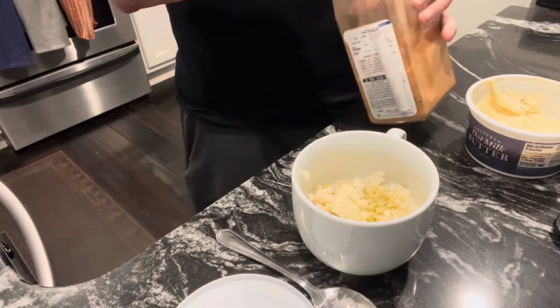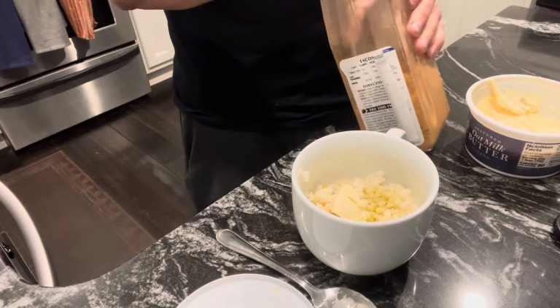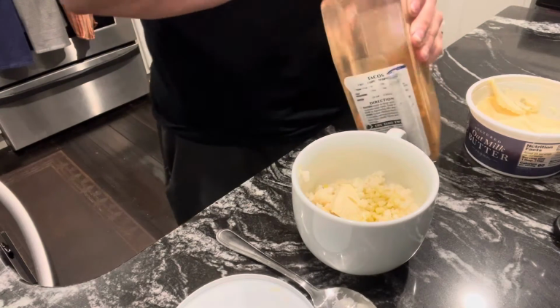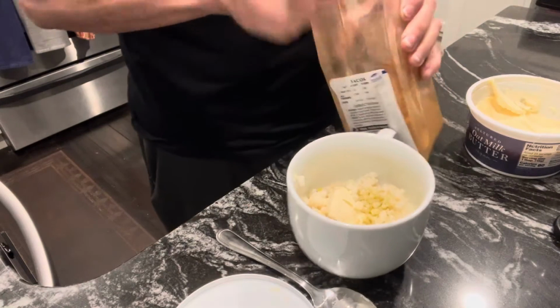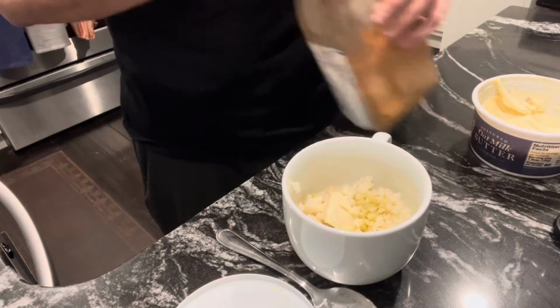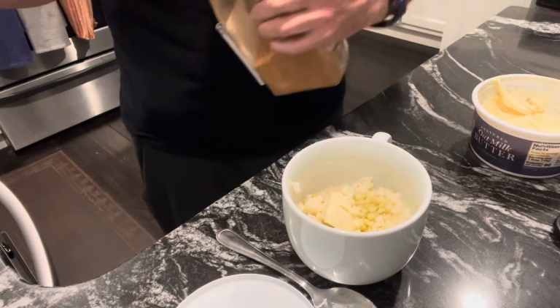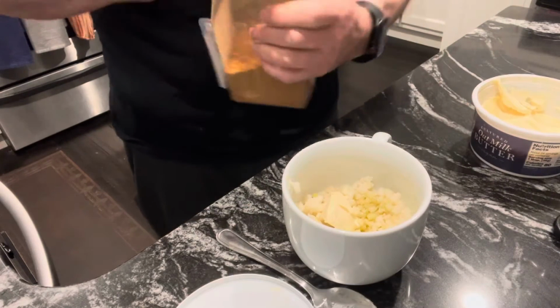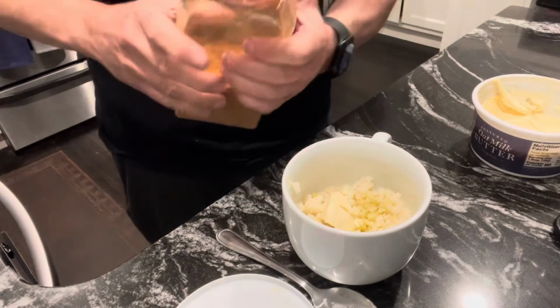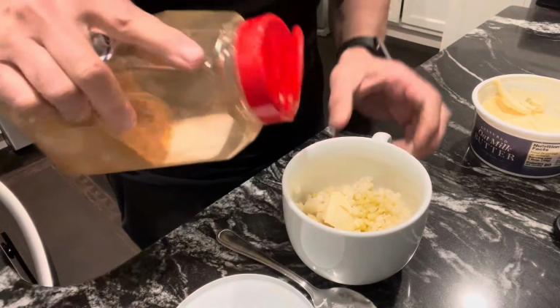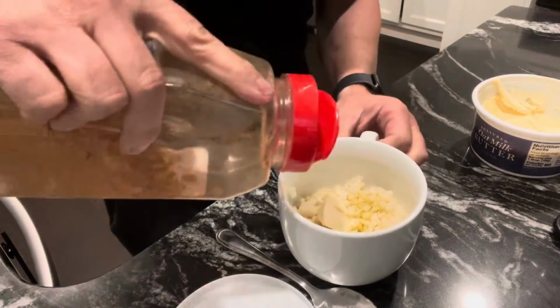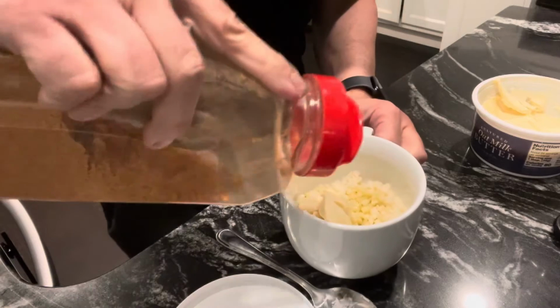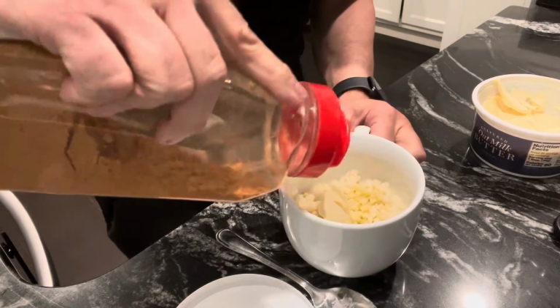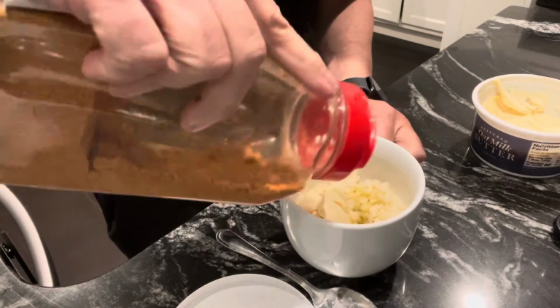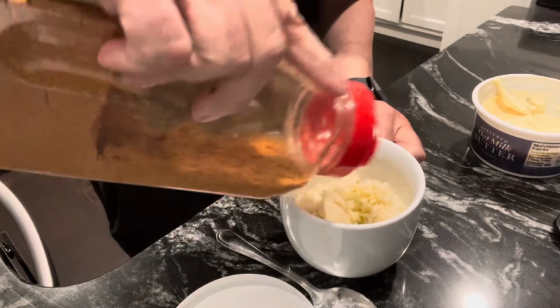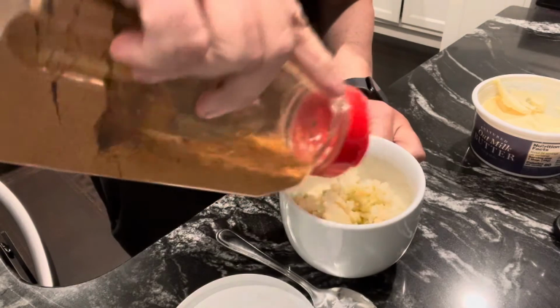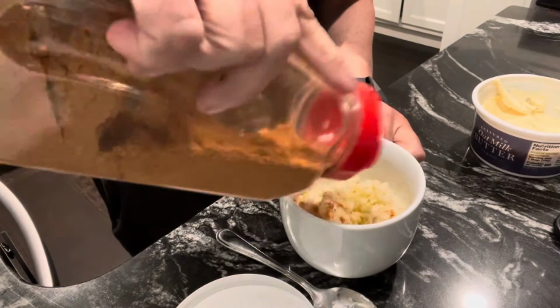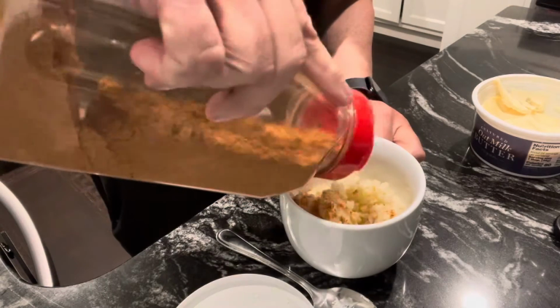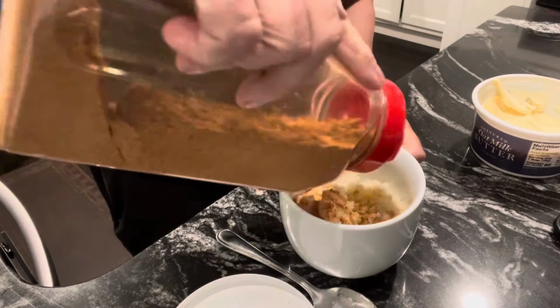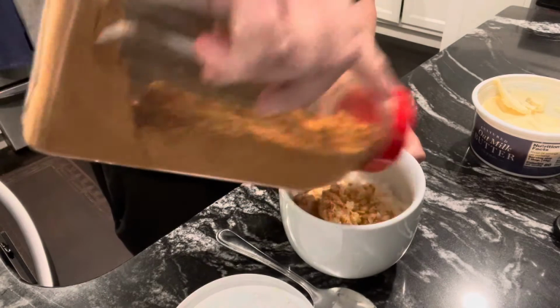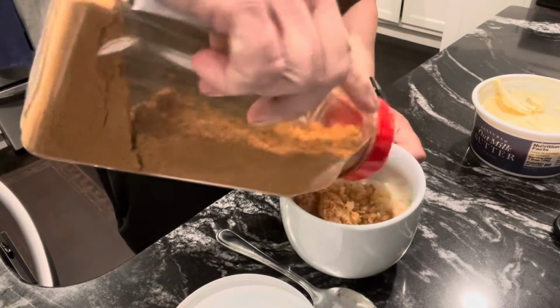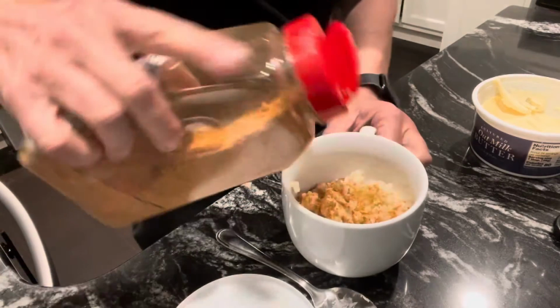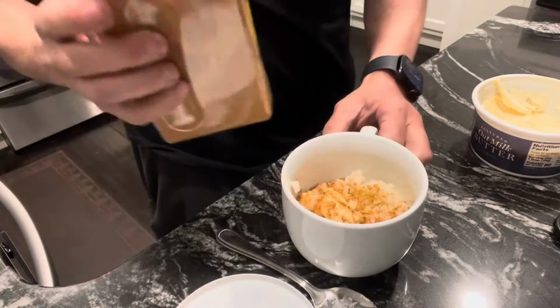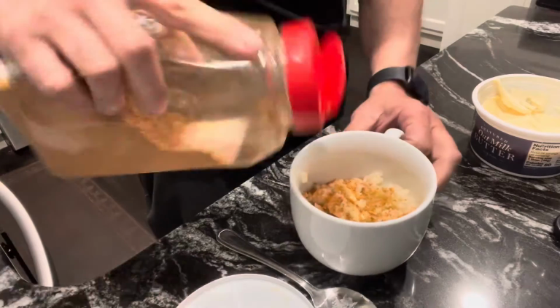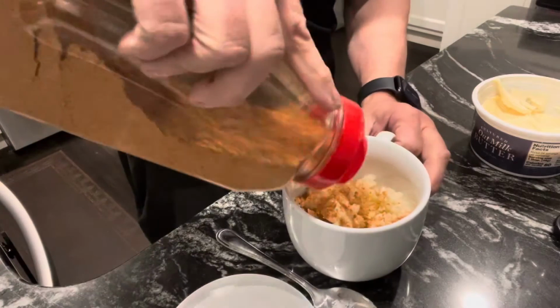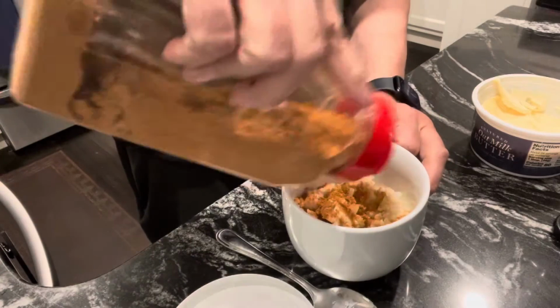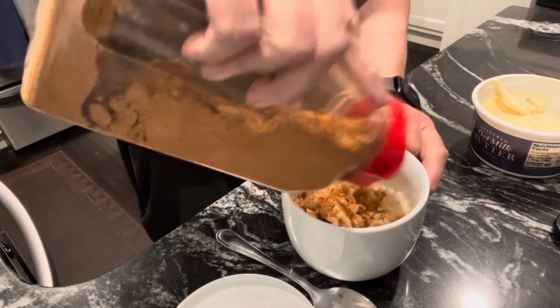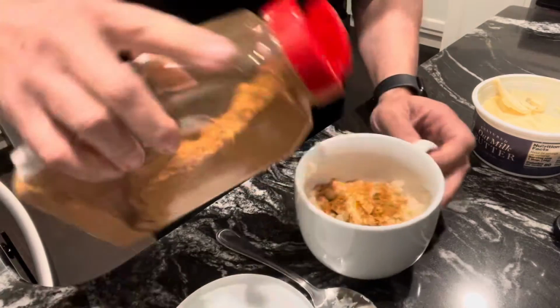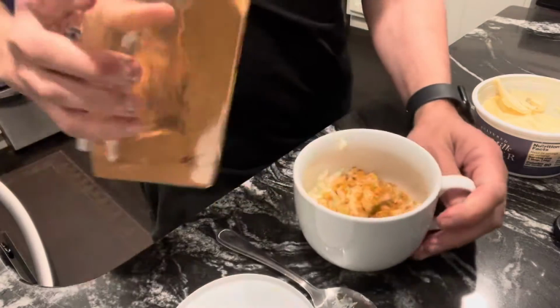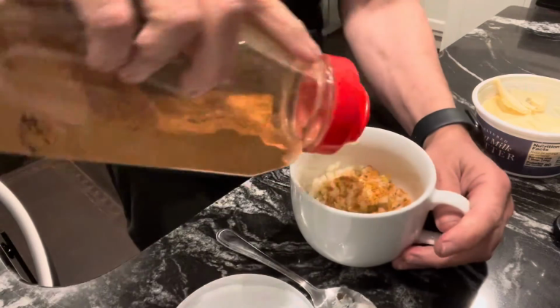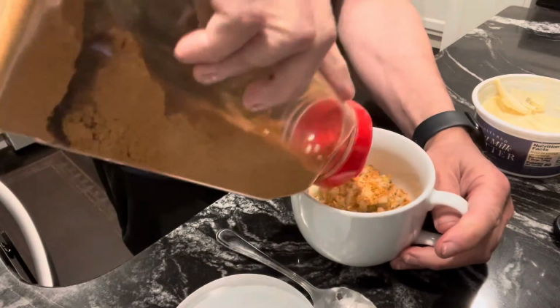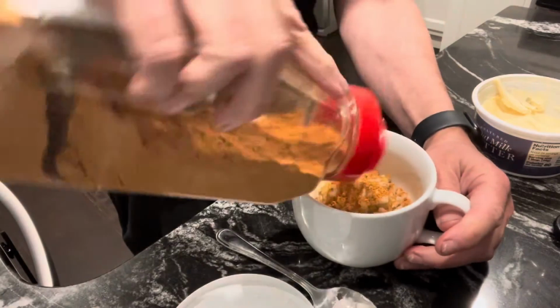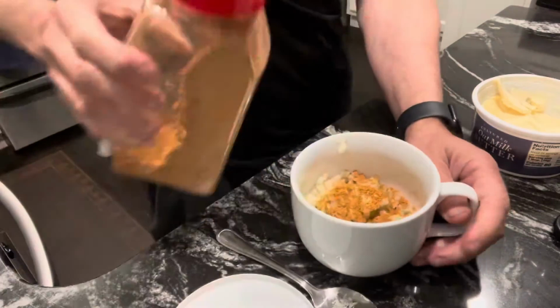And then we are going to just cover the top of this — it's probably about half a teaspoon. This is just taco seasoning, like so.